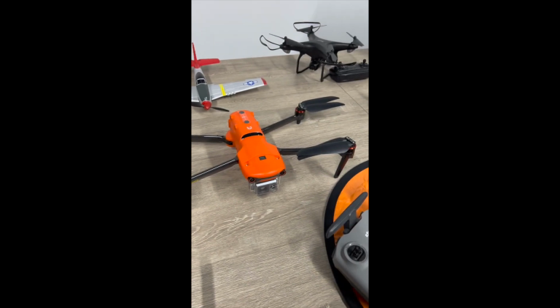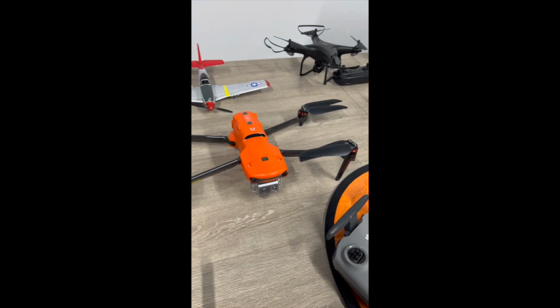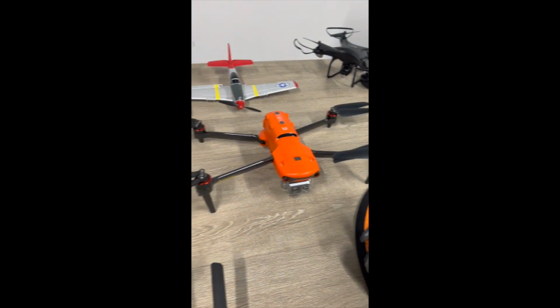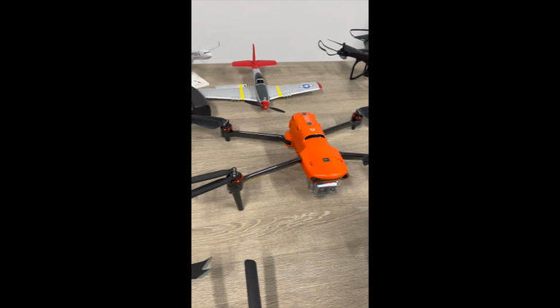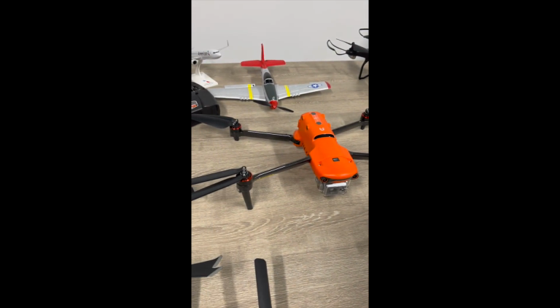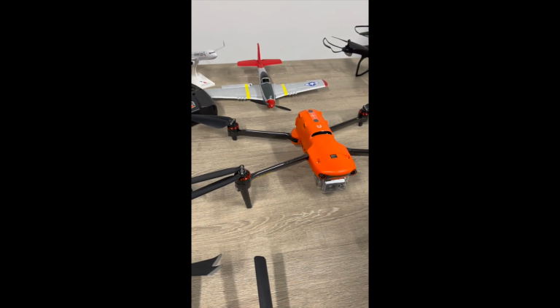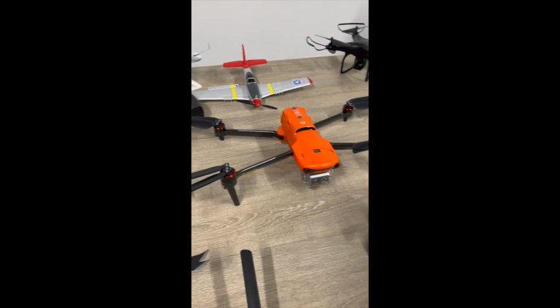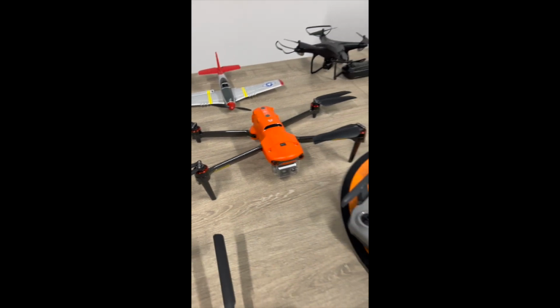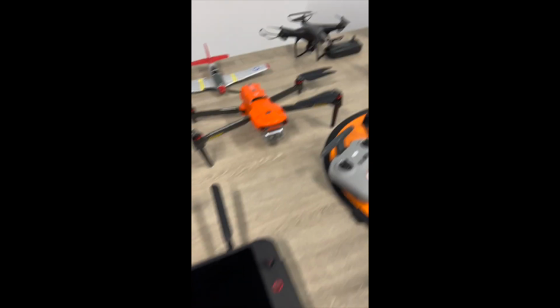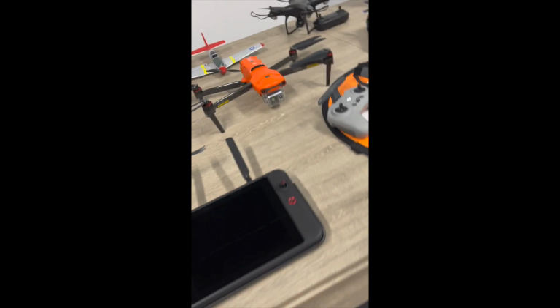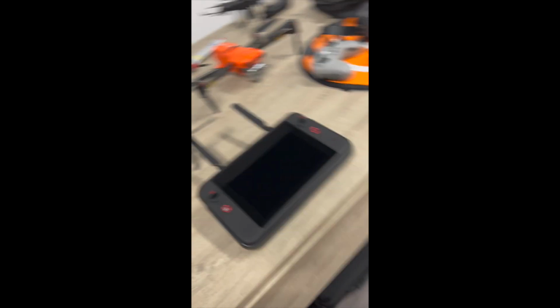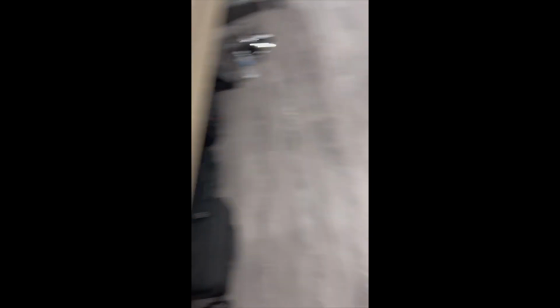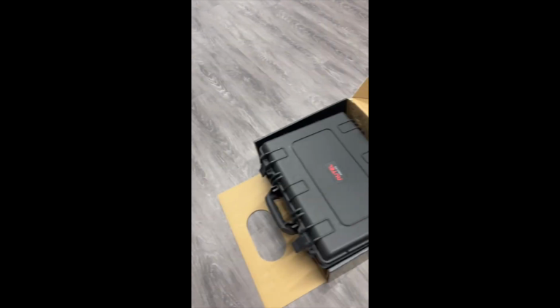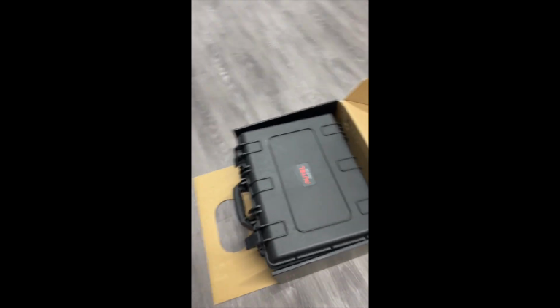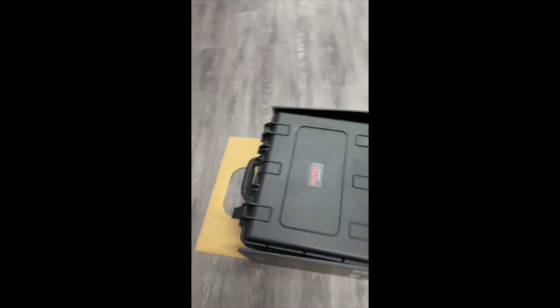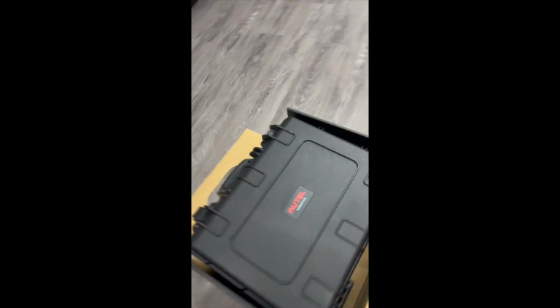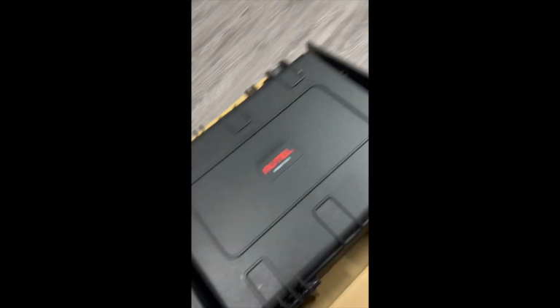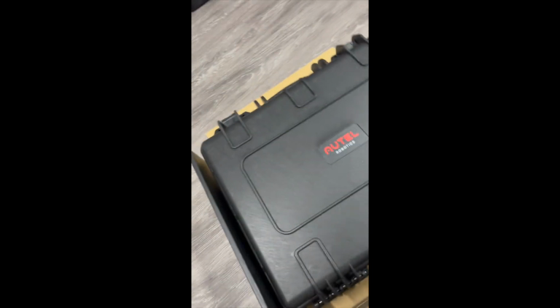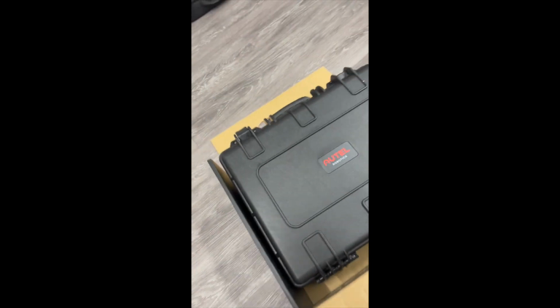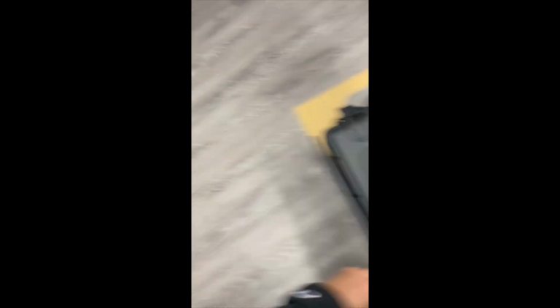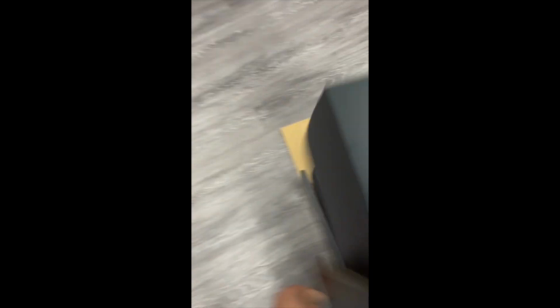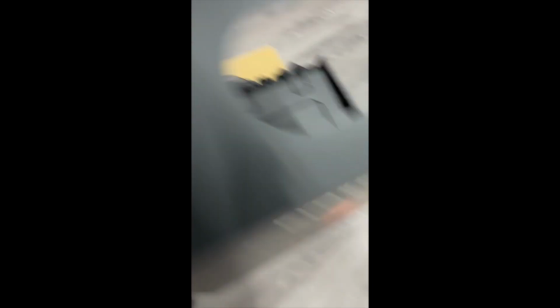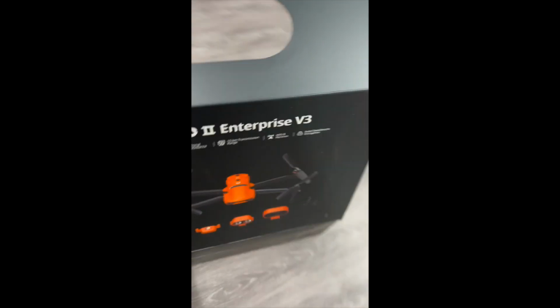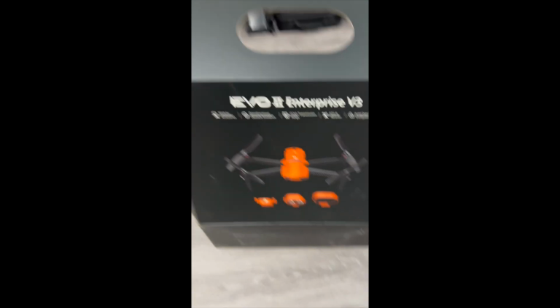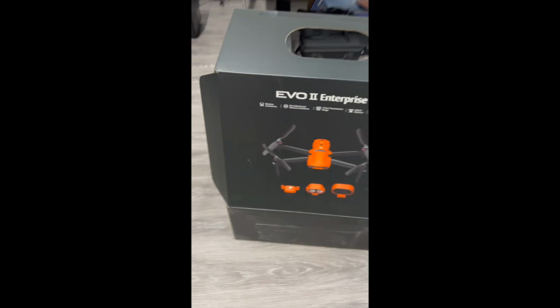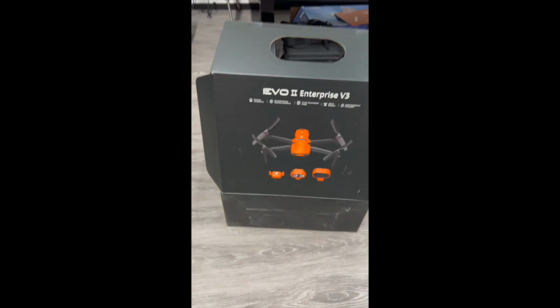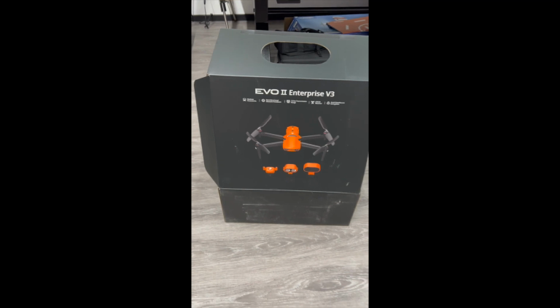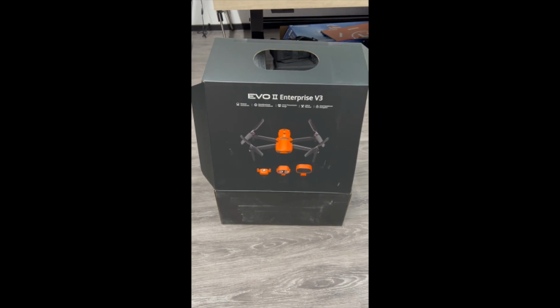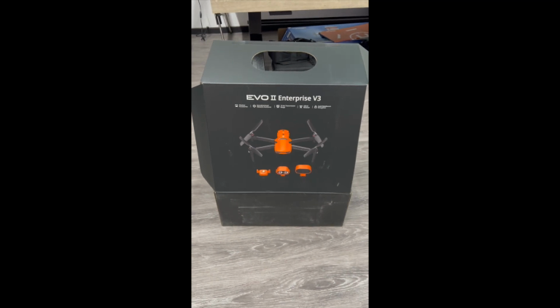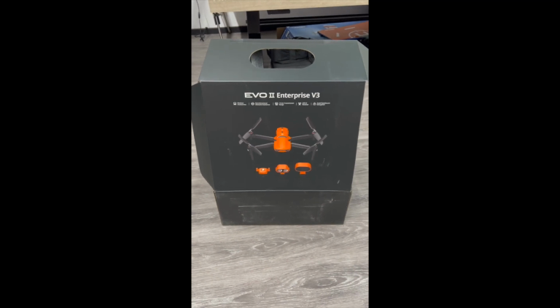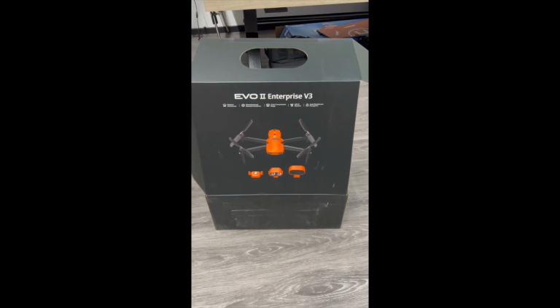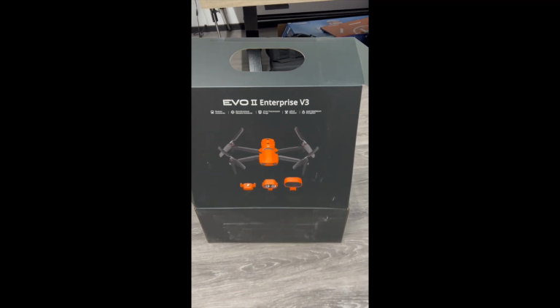I can't wait to get some infrared thermal images. There you go — the unboxing of the brand new EVO 2 Enterprise V3.